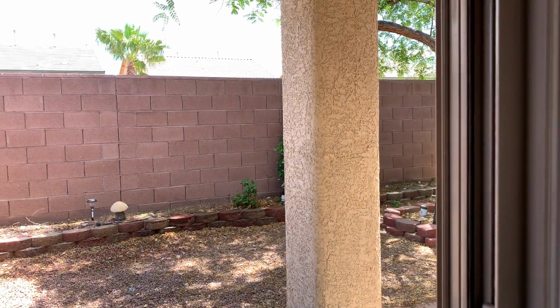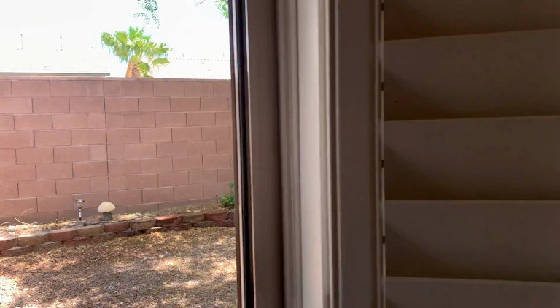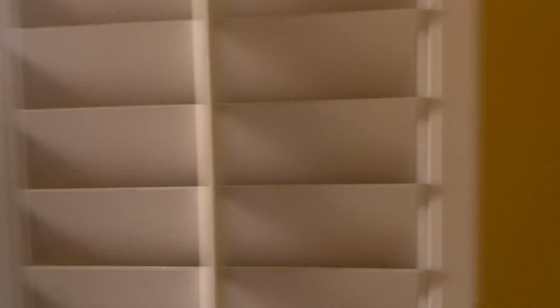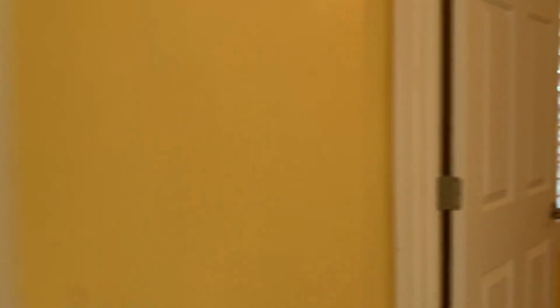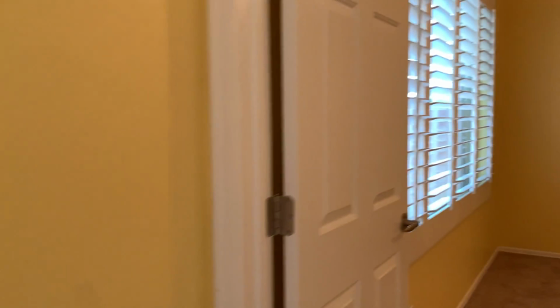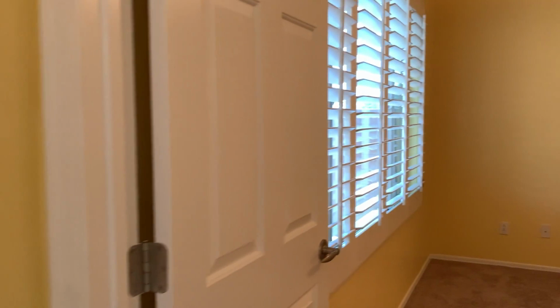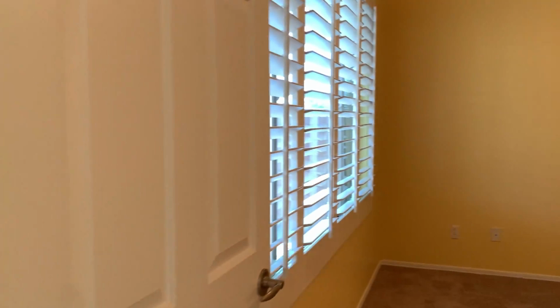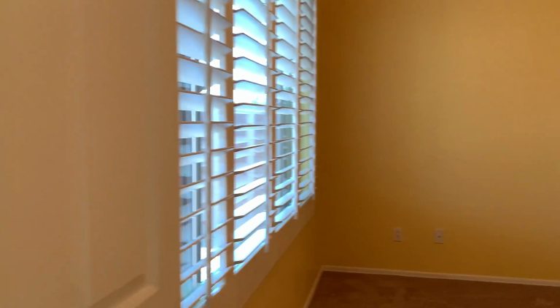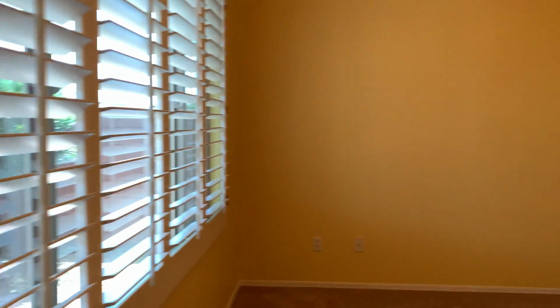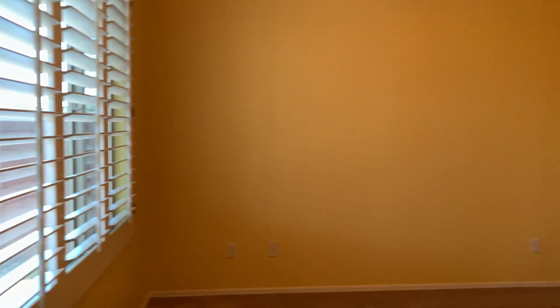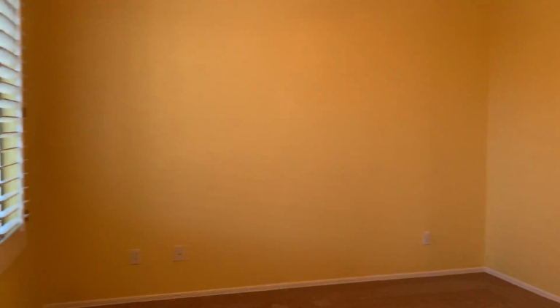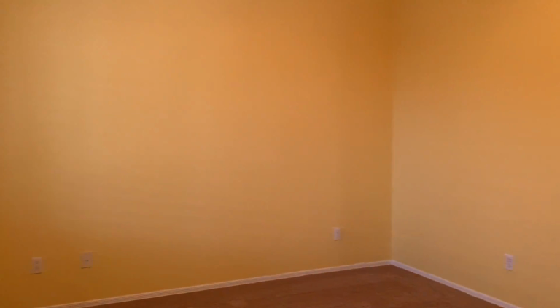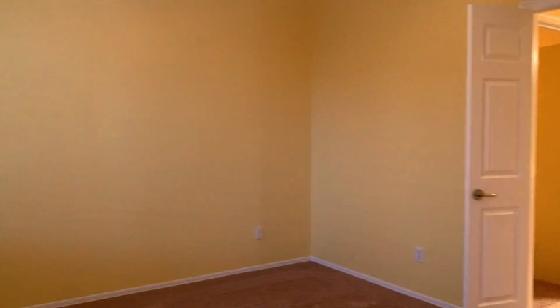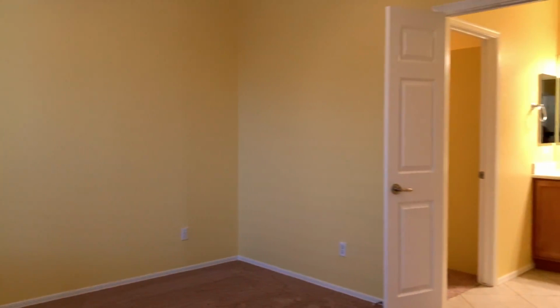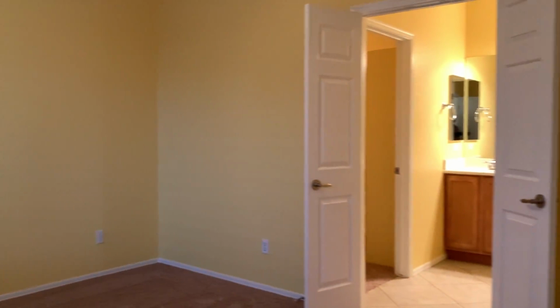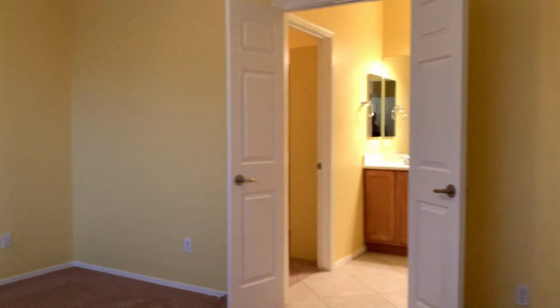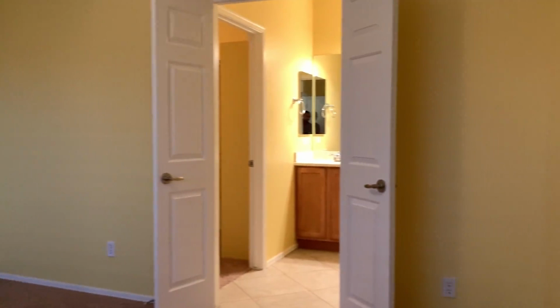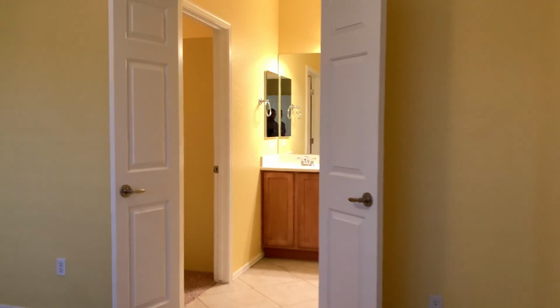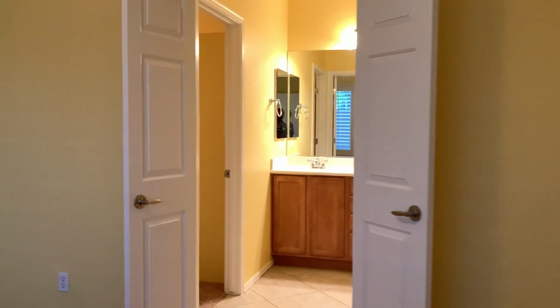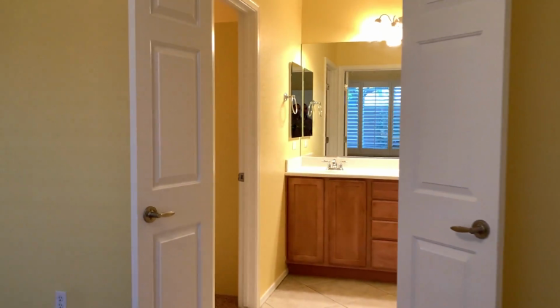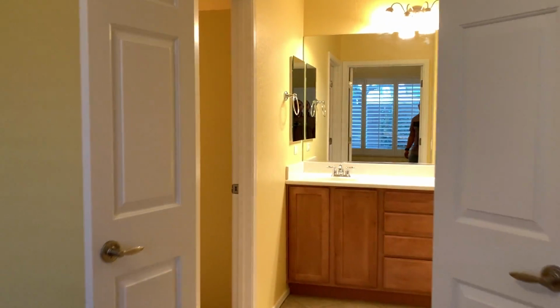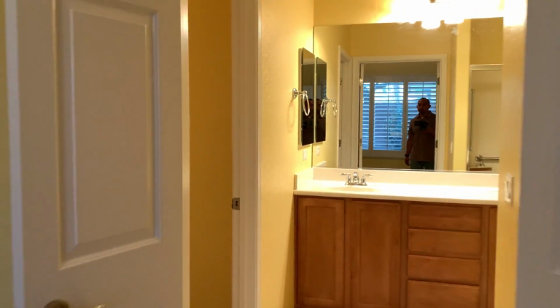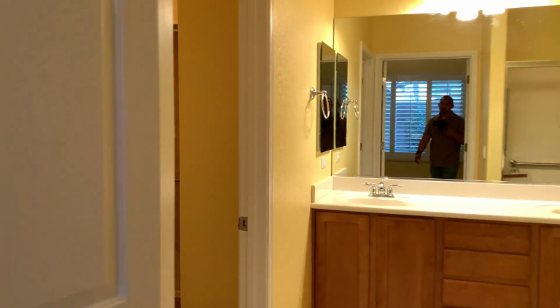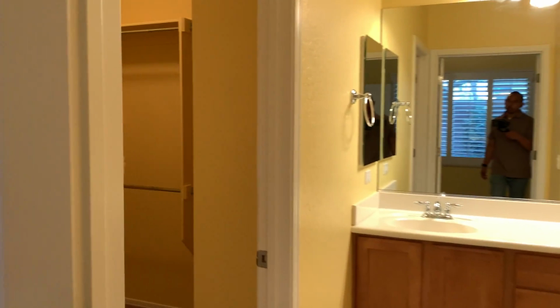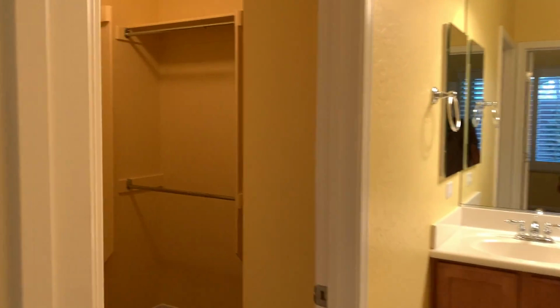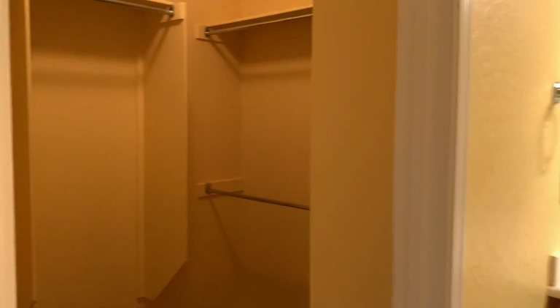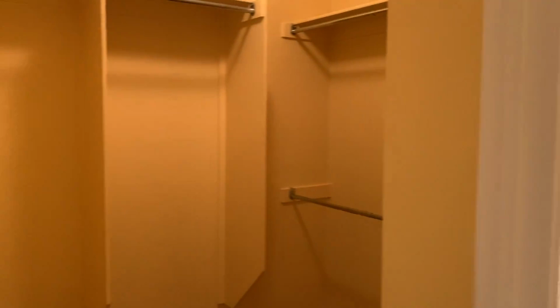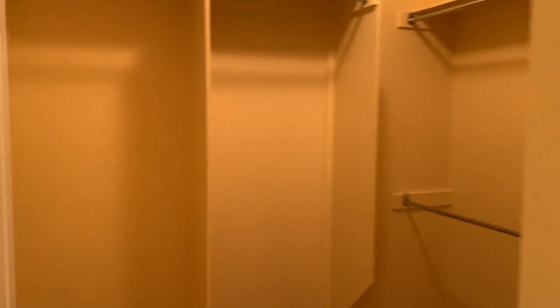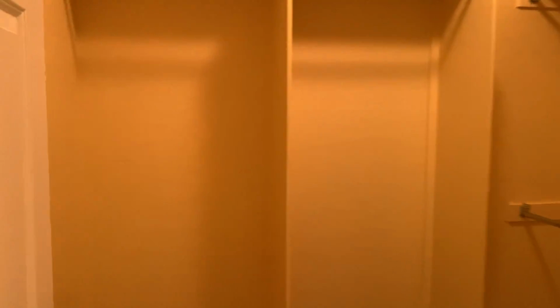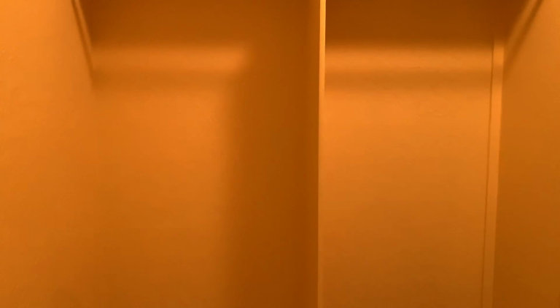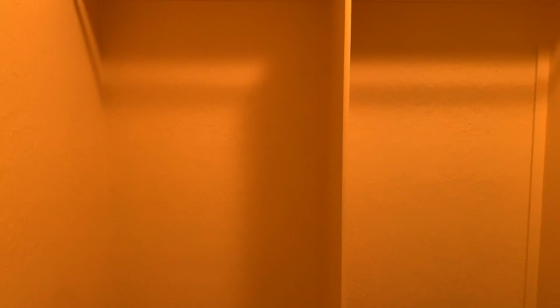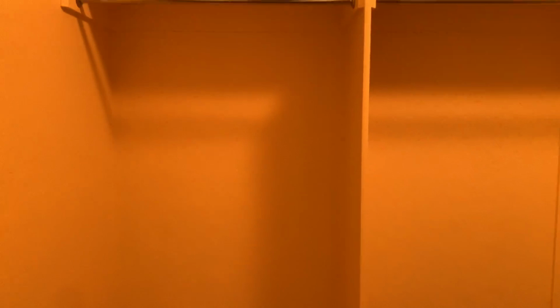The master bedroom — good size room. Double doors go inside. Nice walk-in closet.